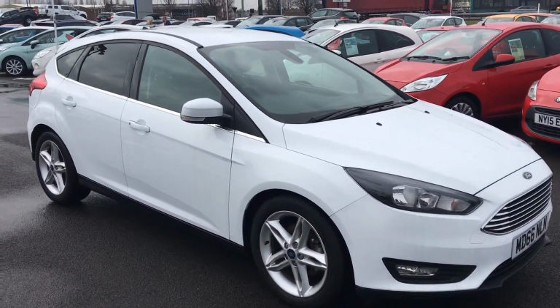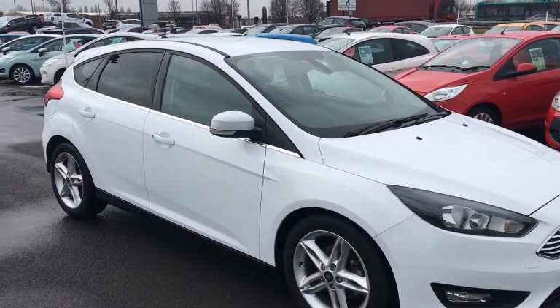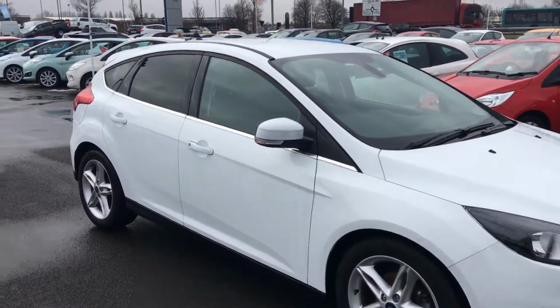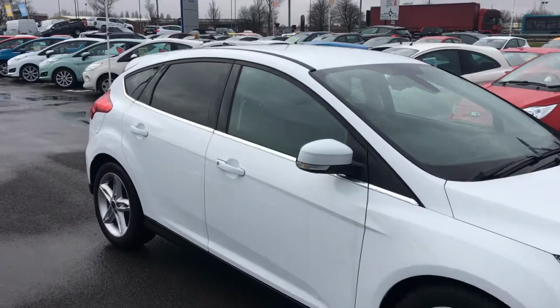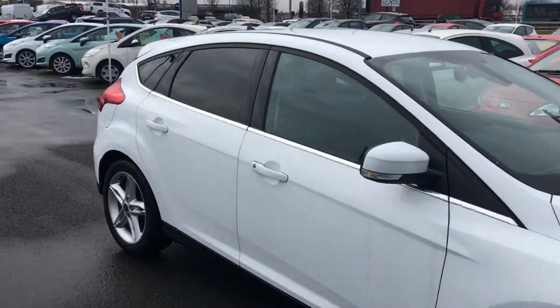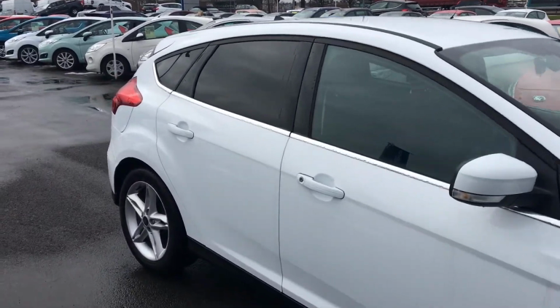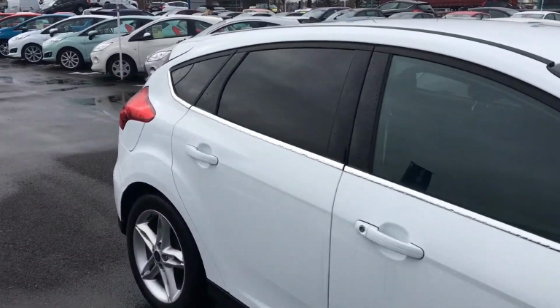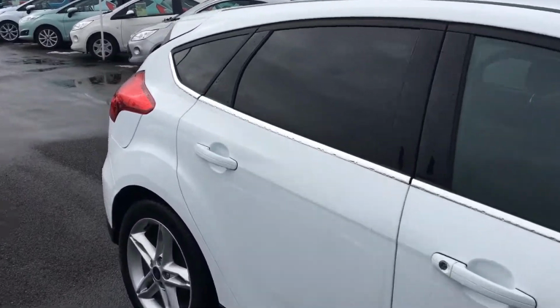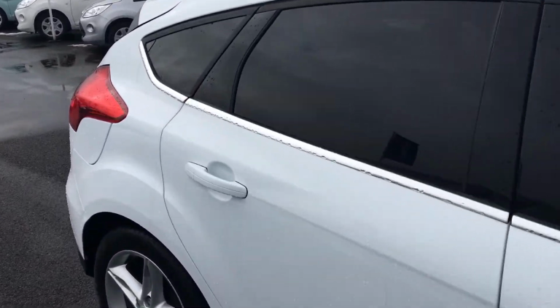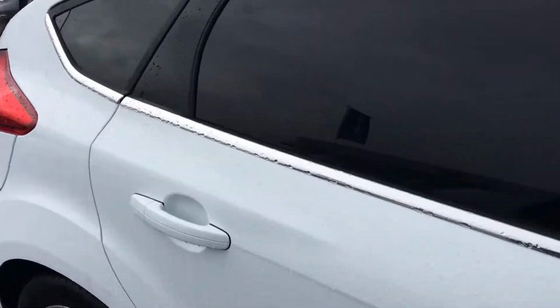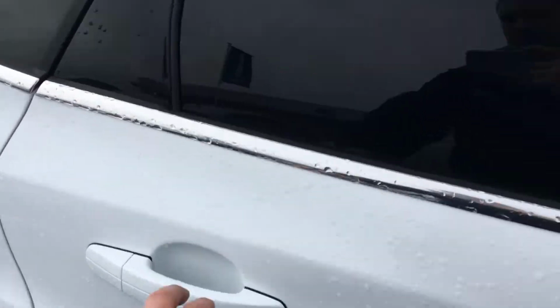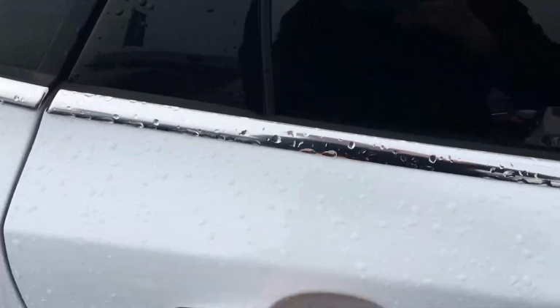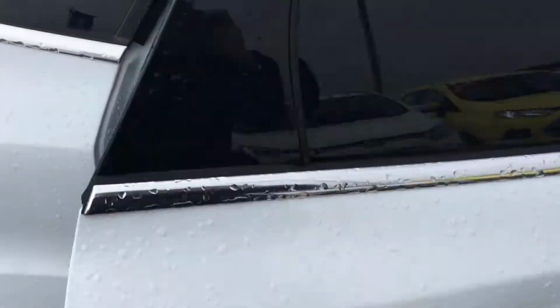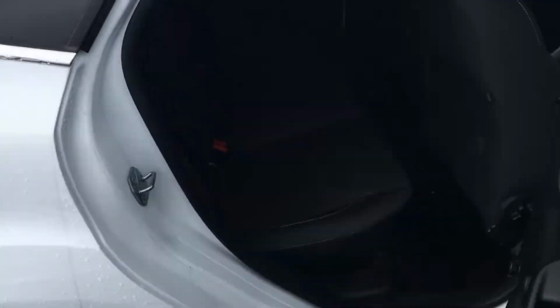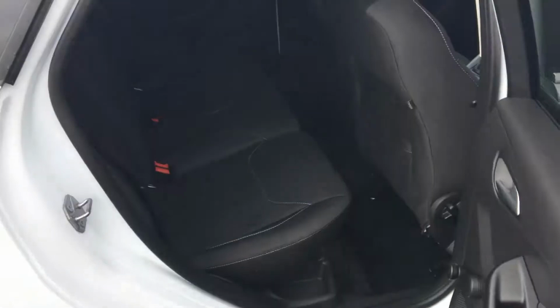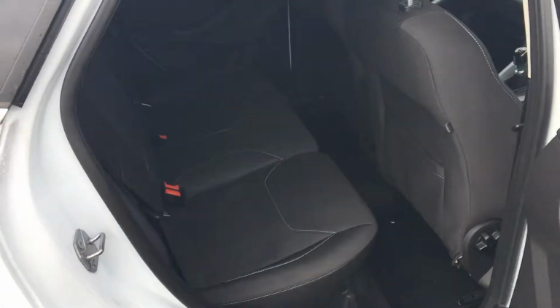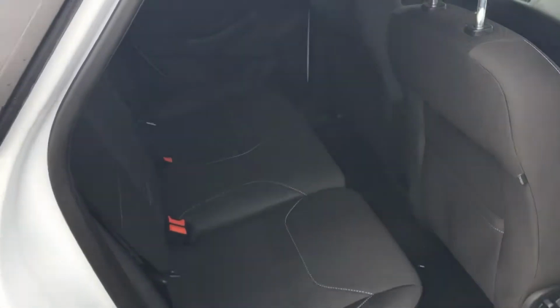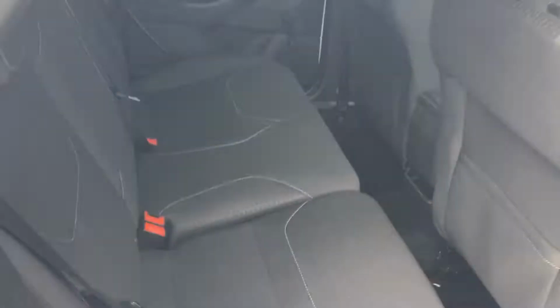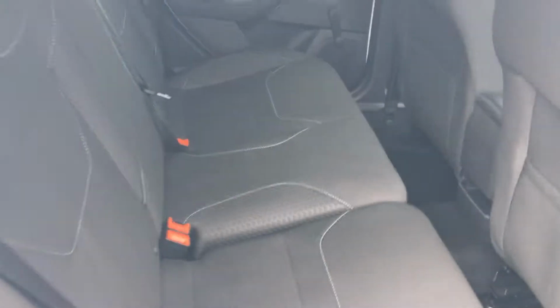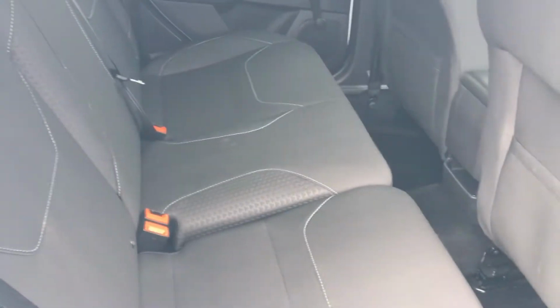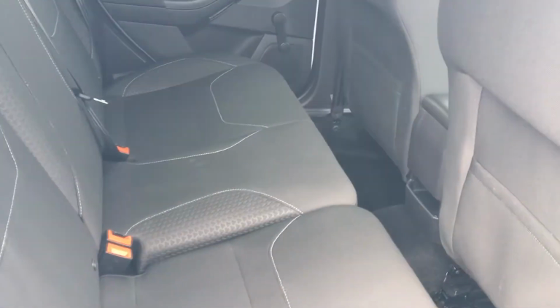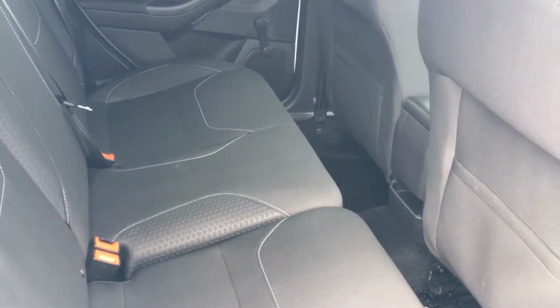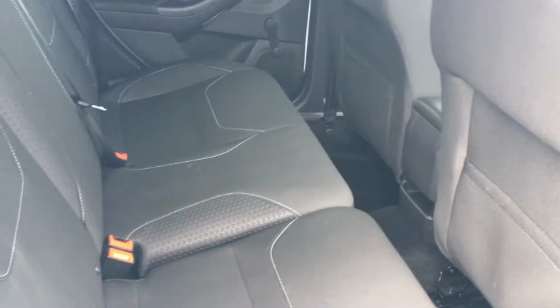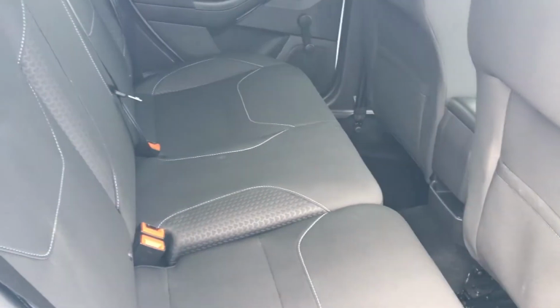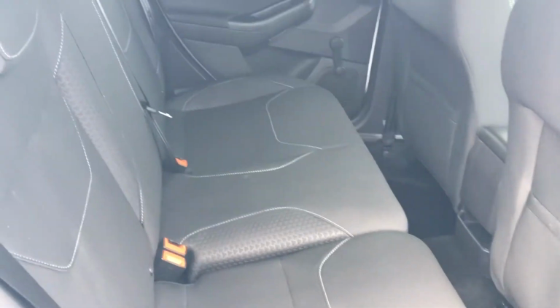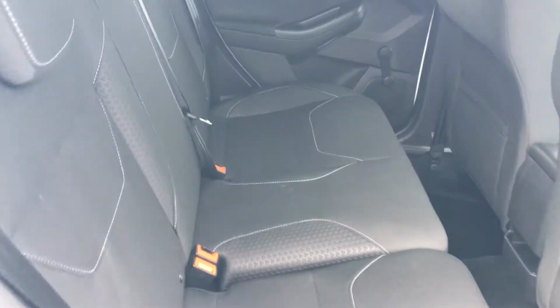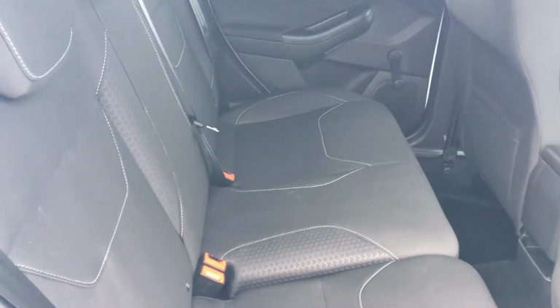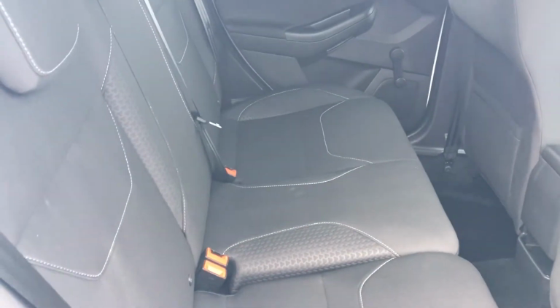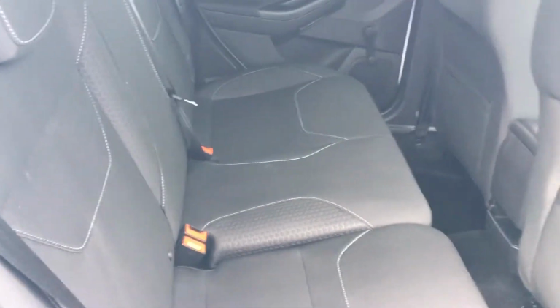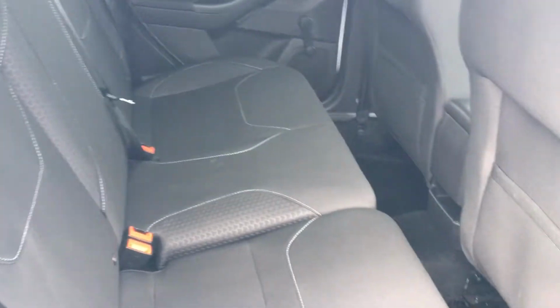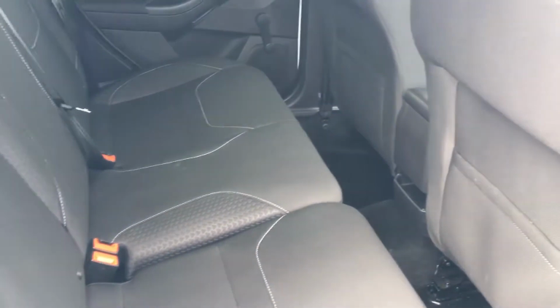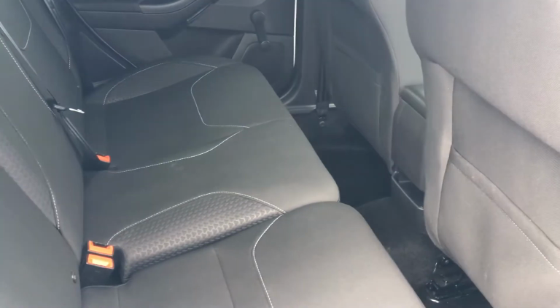We'll take a look inside the car now. This car has a lovely and clean cloth upholstery interior. There's plenty of leg room and head room for passengers and children, and there's also ISOFIX on two rear seats as well.